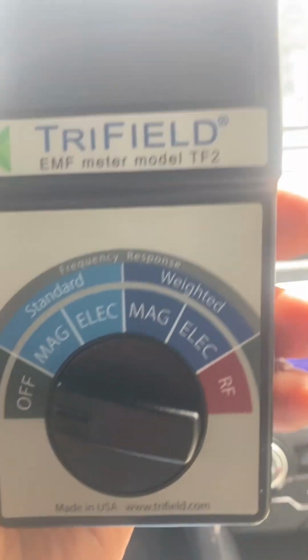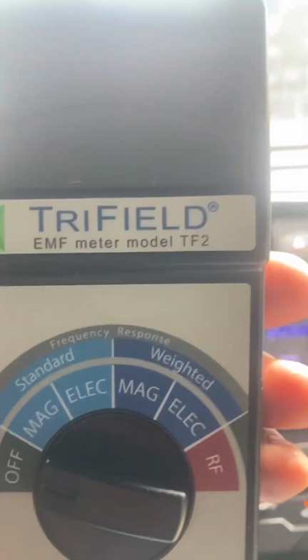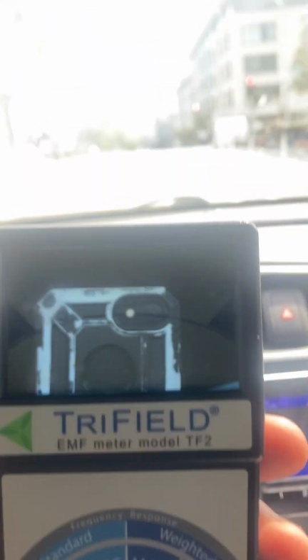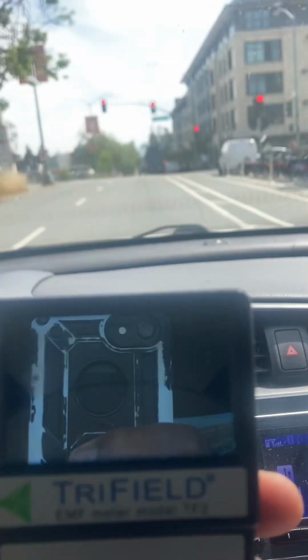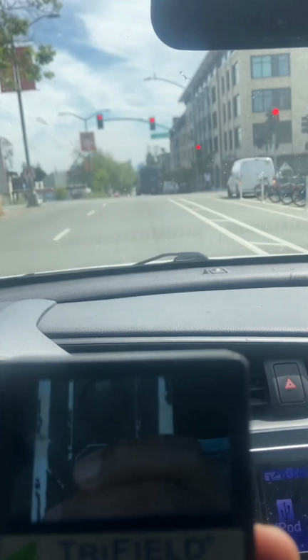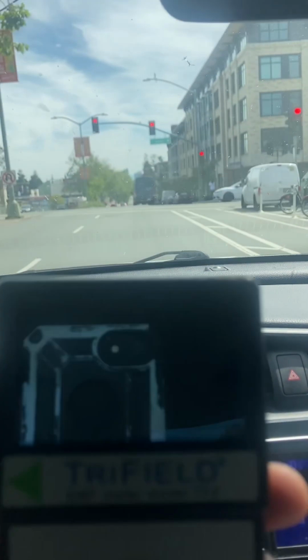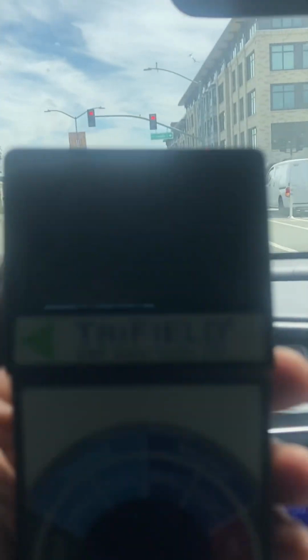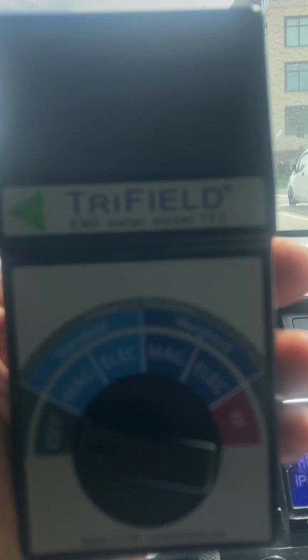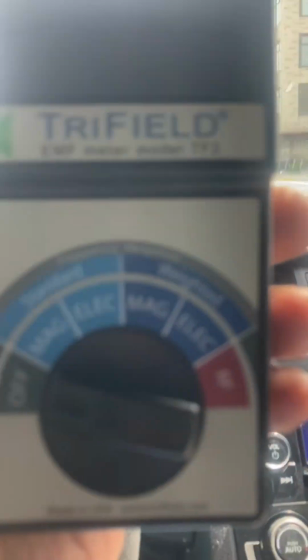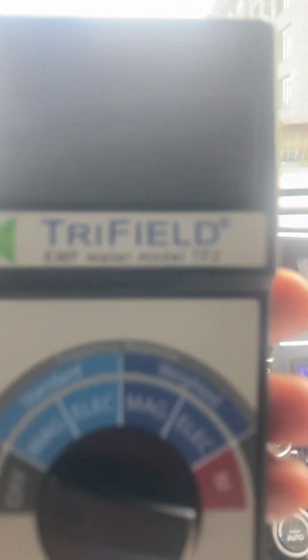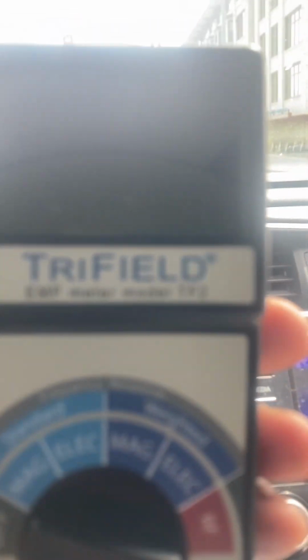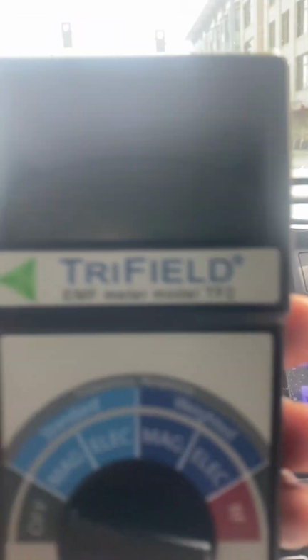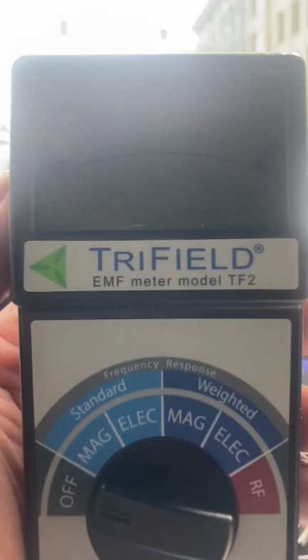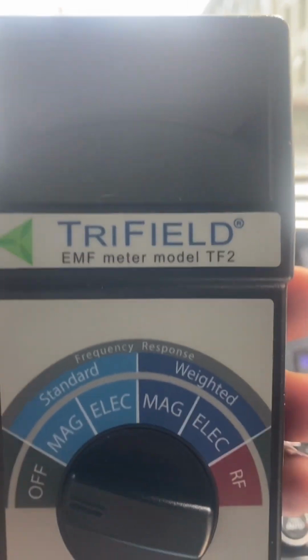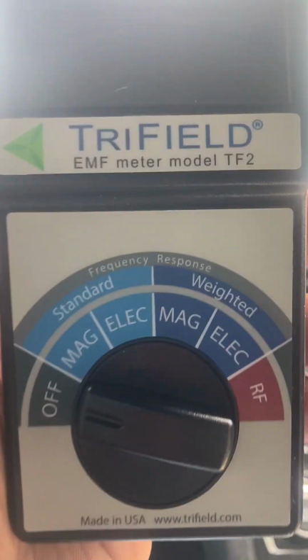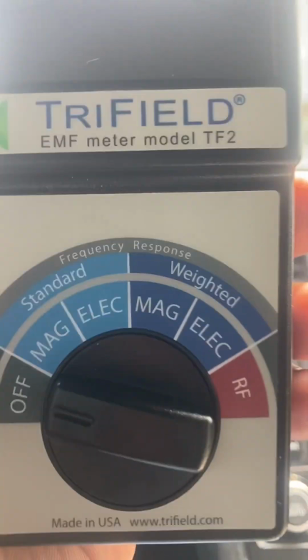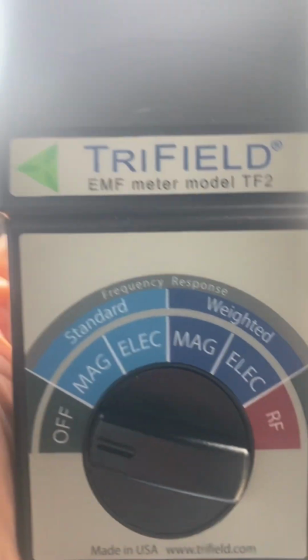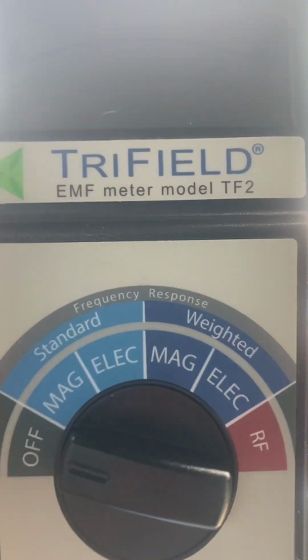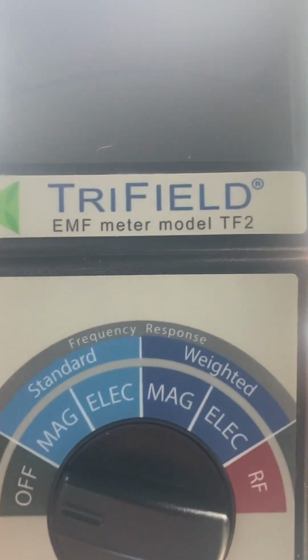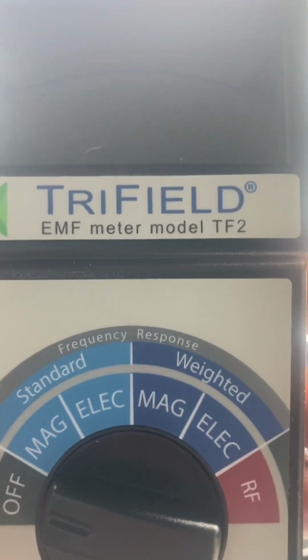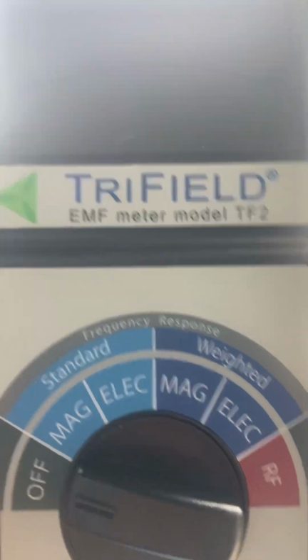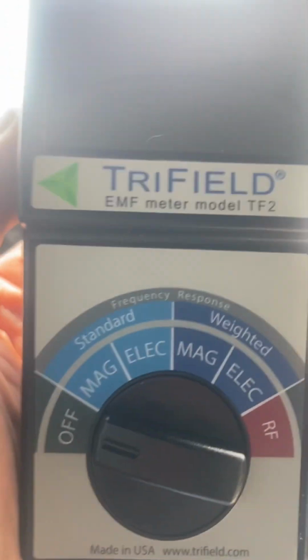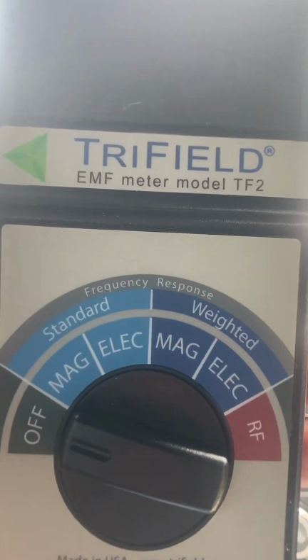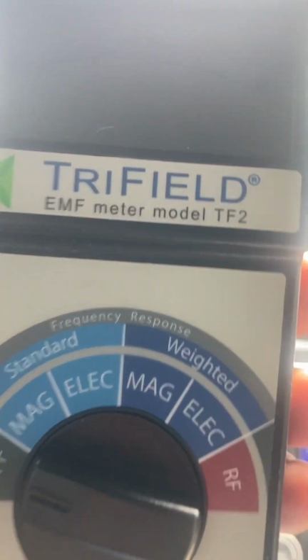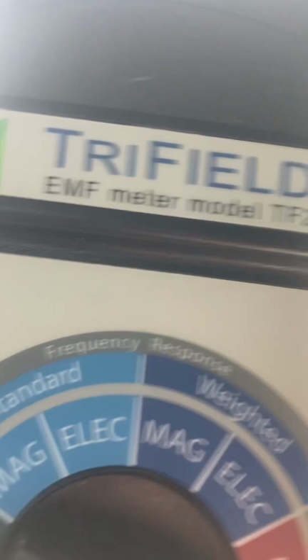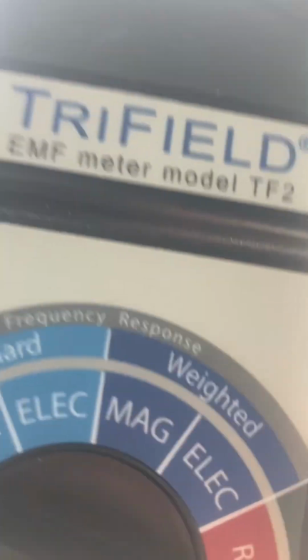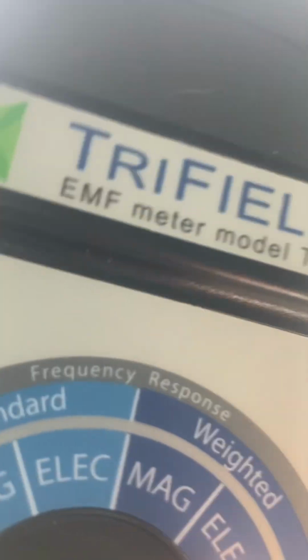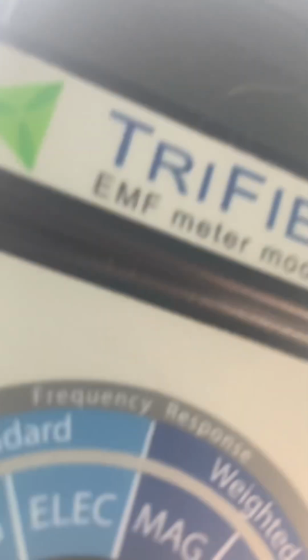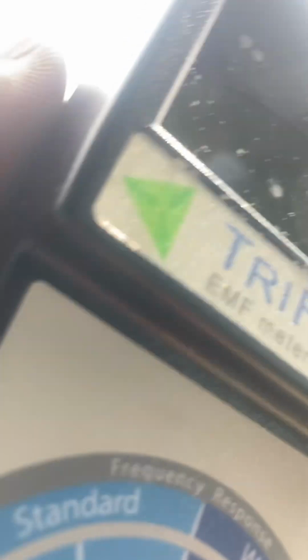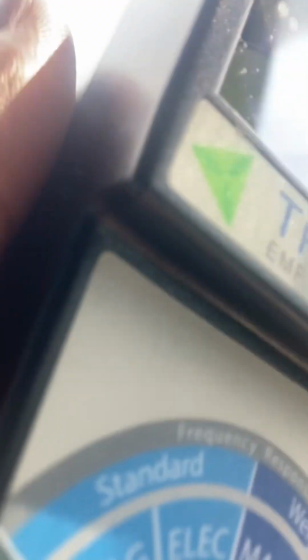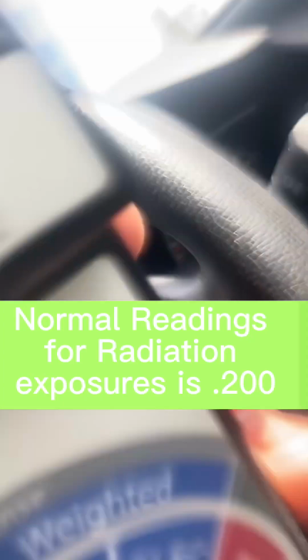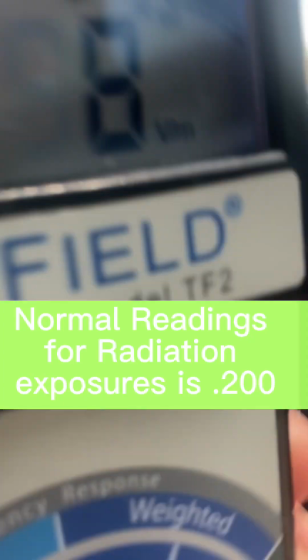I'm heading into the city of Oakland — I'm on the outskirts of Oakland, coming from College Avenue. Now I'm going to turn this thing on.